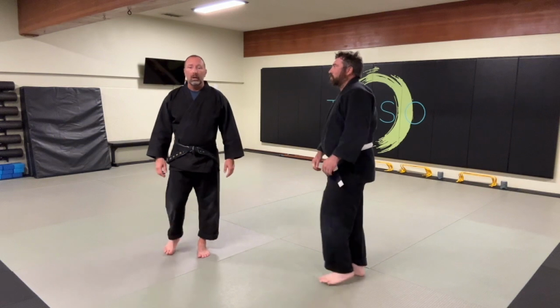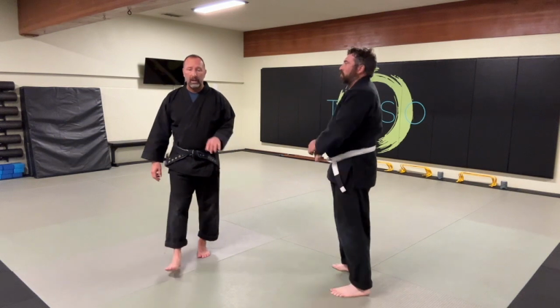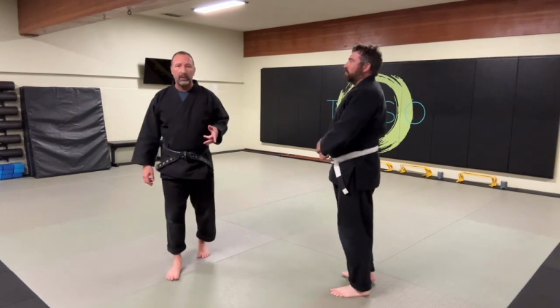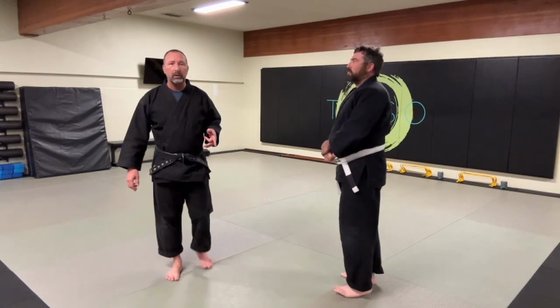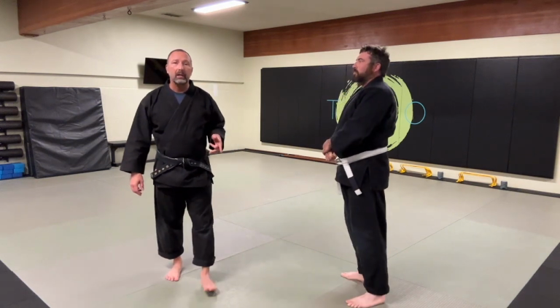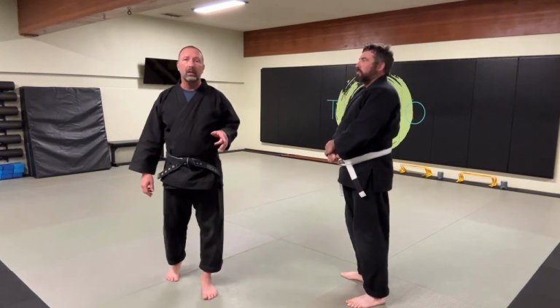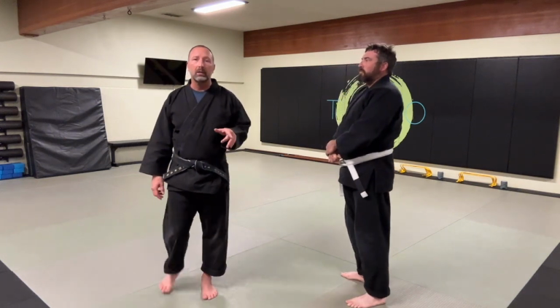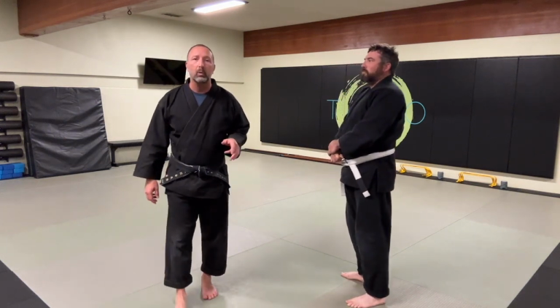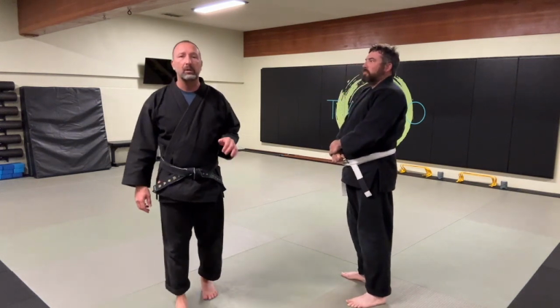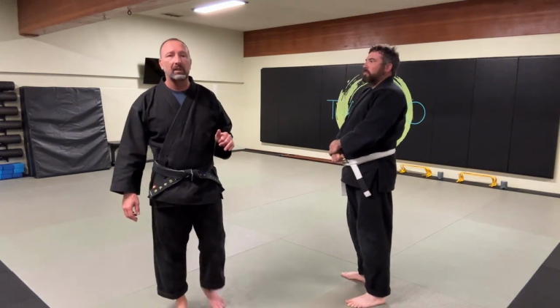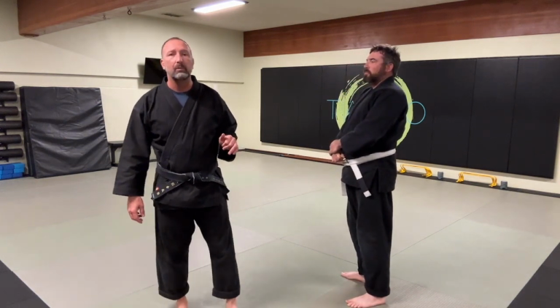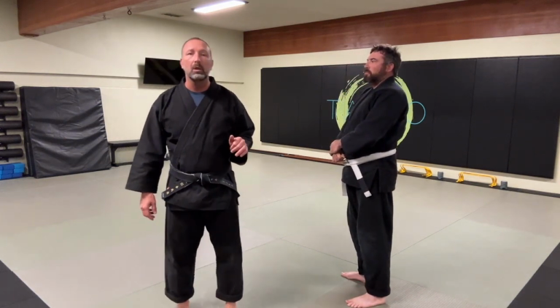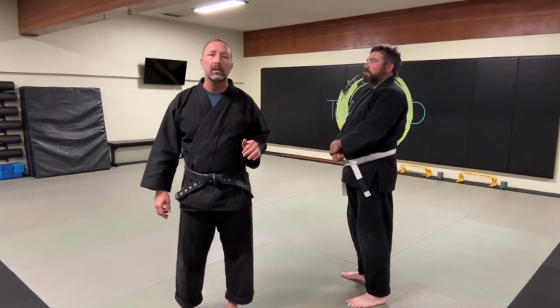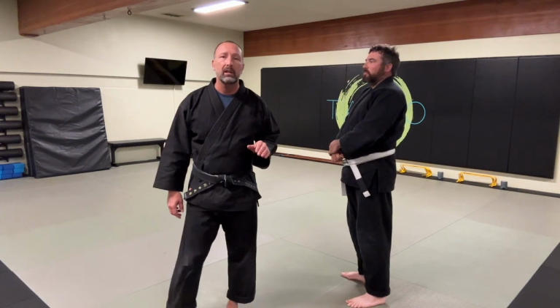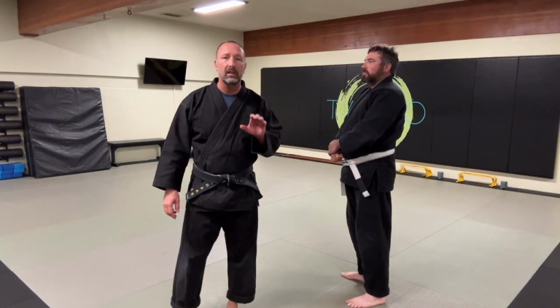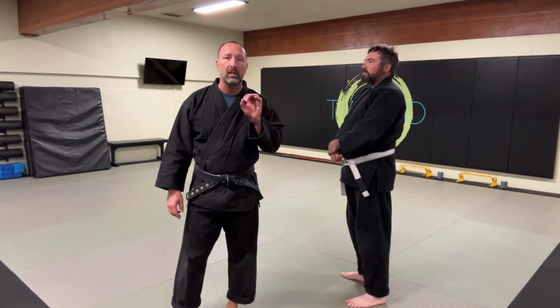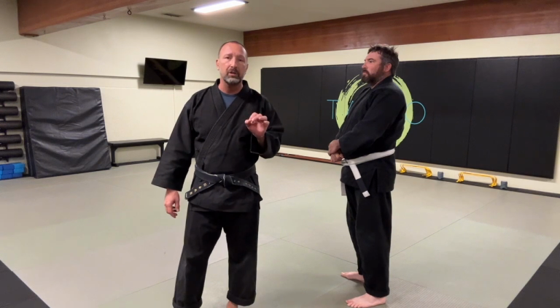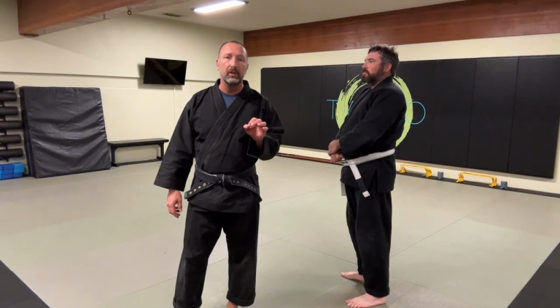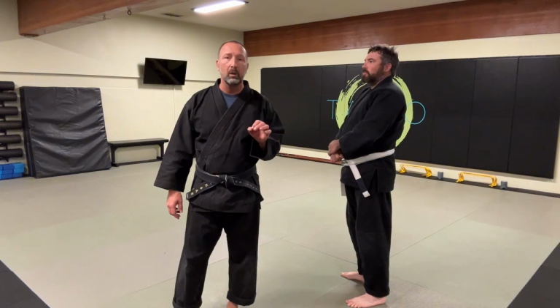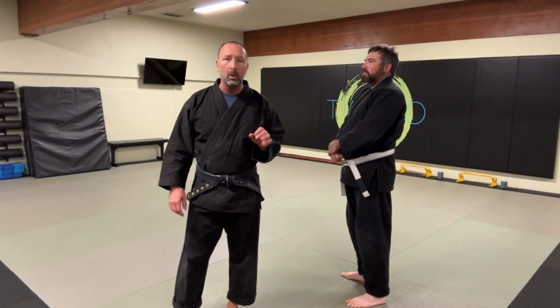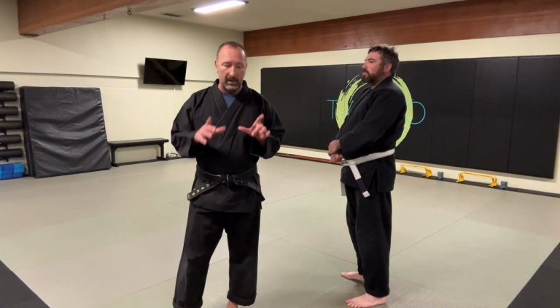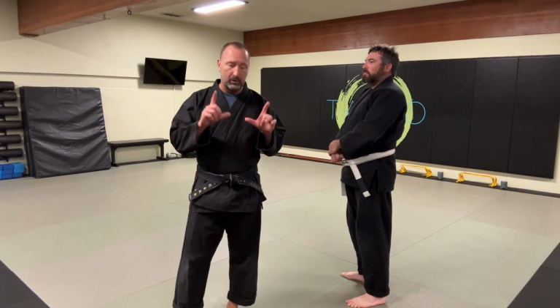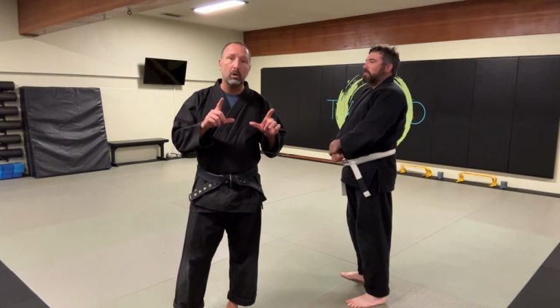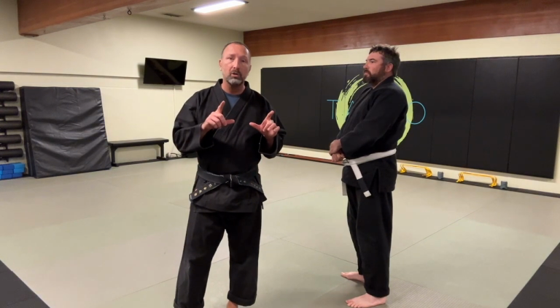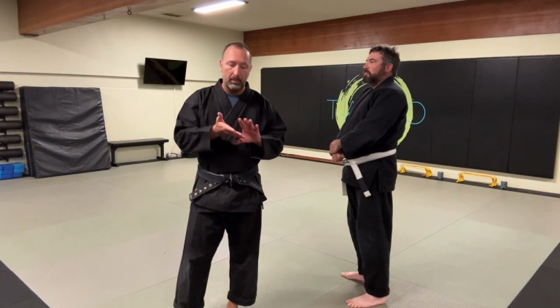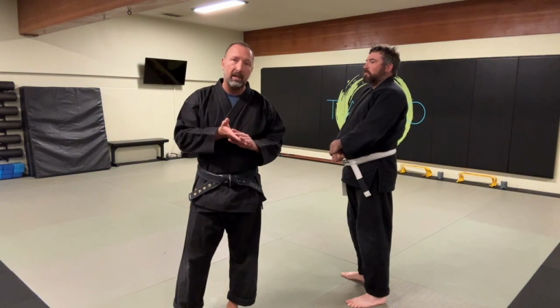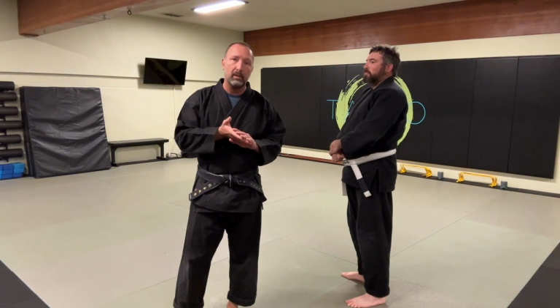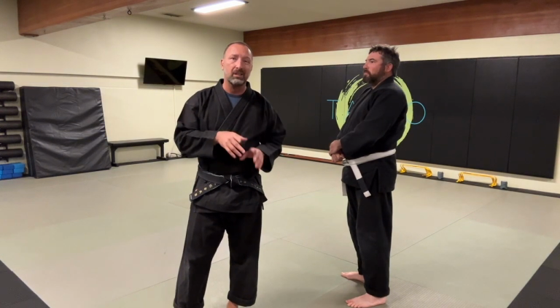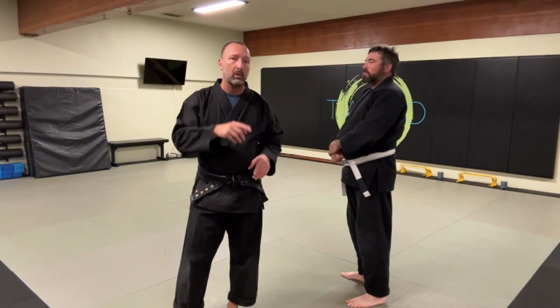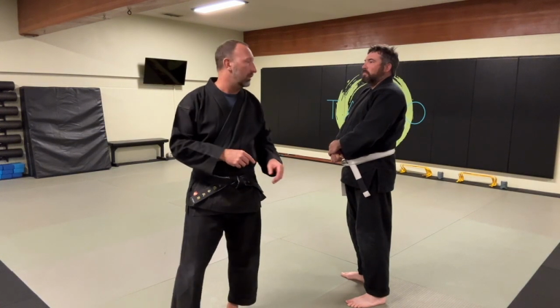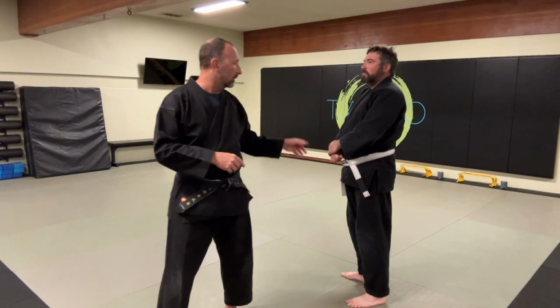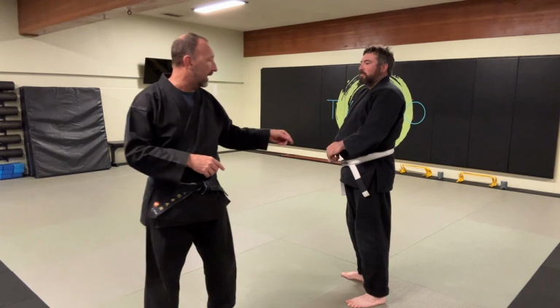Quick Q&A on Koji Mawashi. One of the things that was noted in the original video was that there was no close-up of the hand position. So I'm going to go over that real fast.